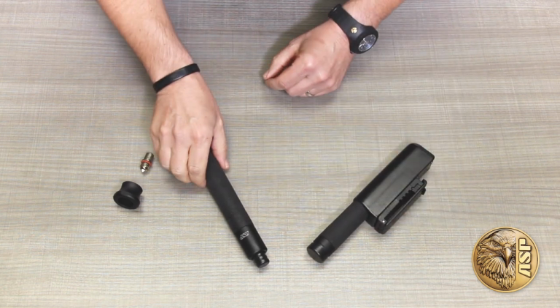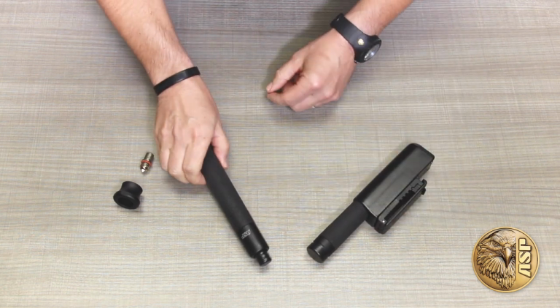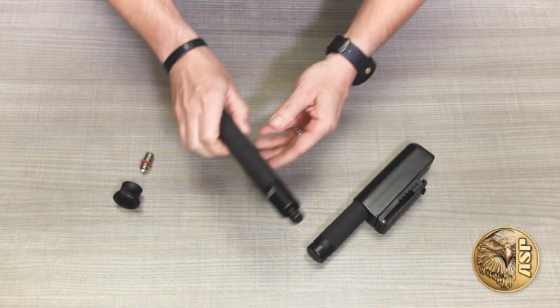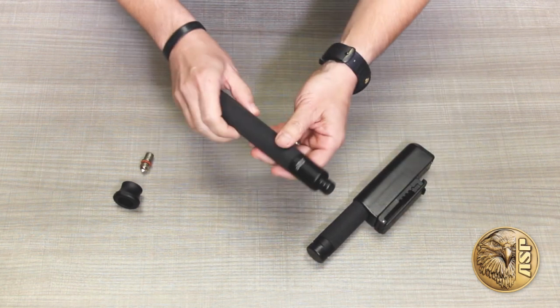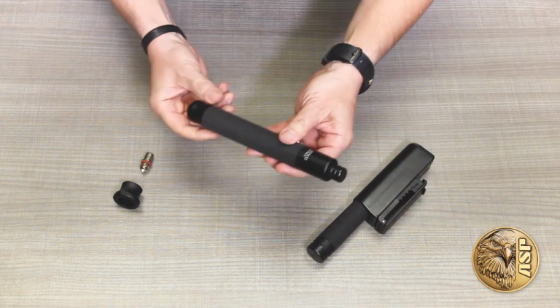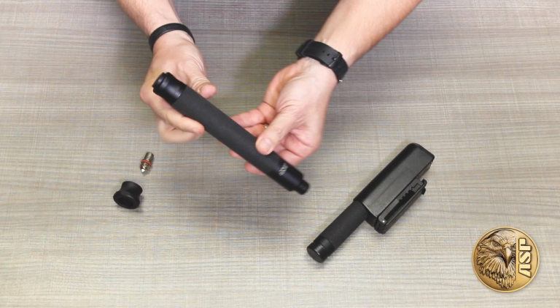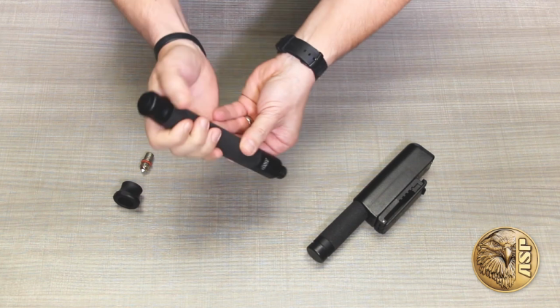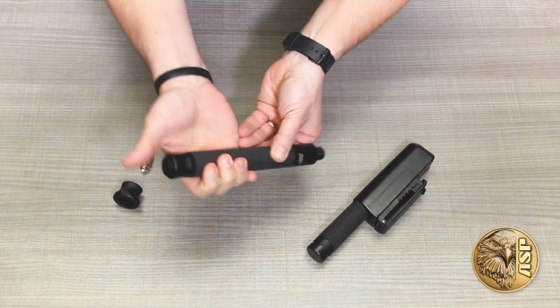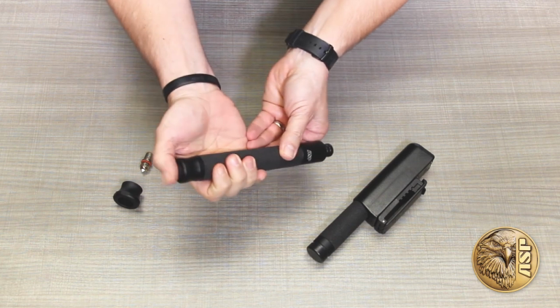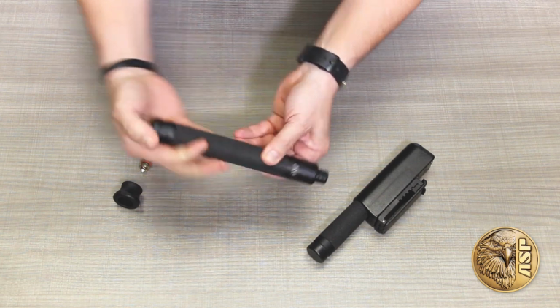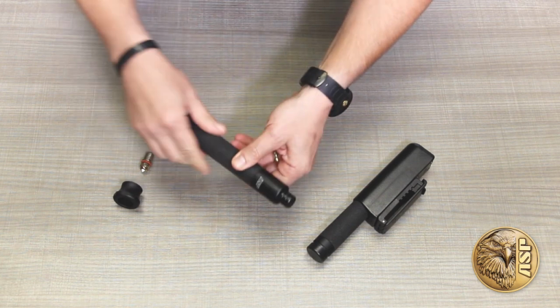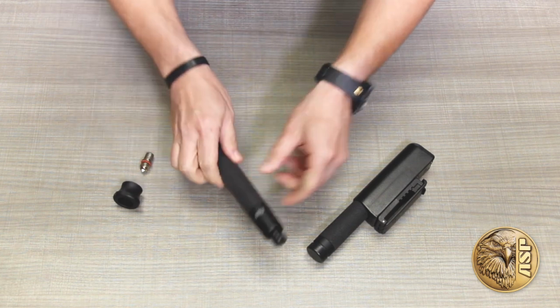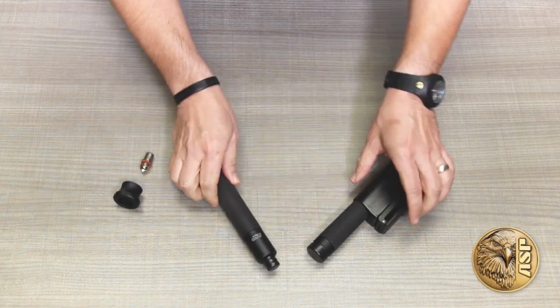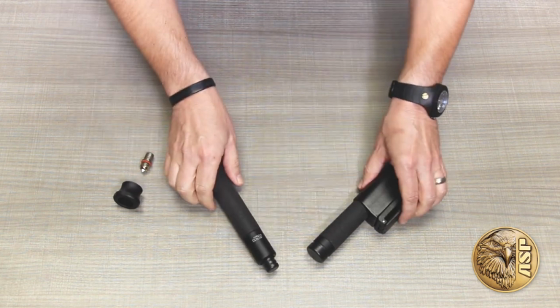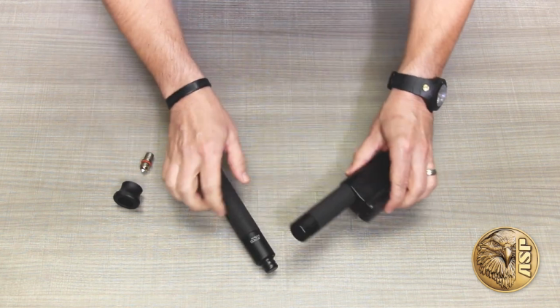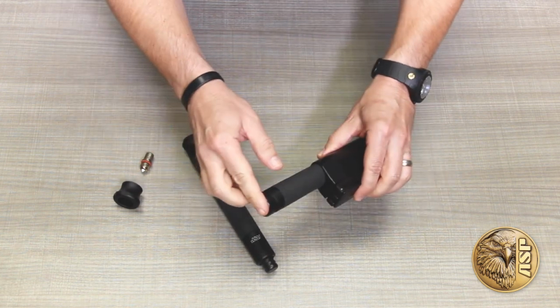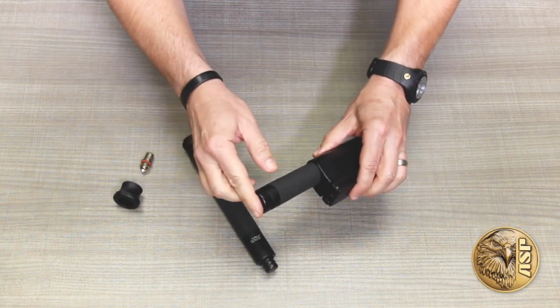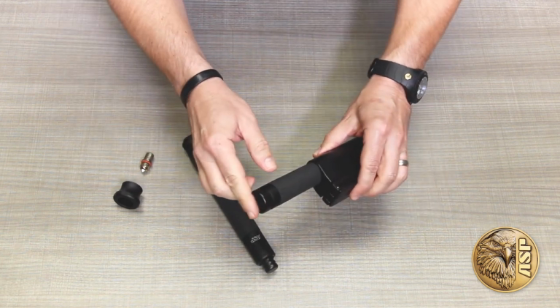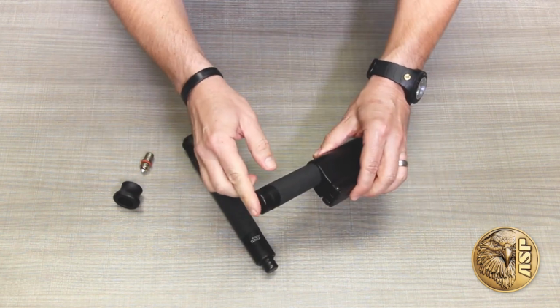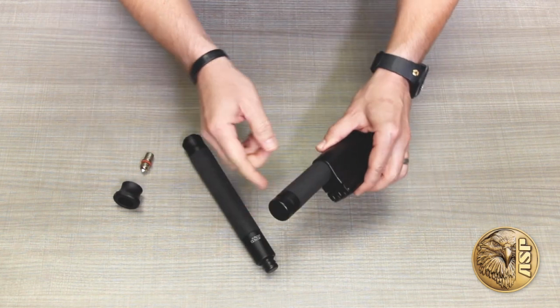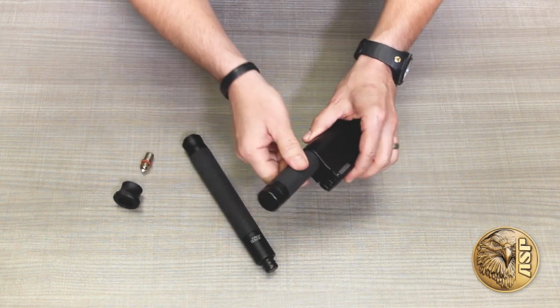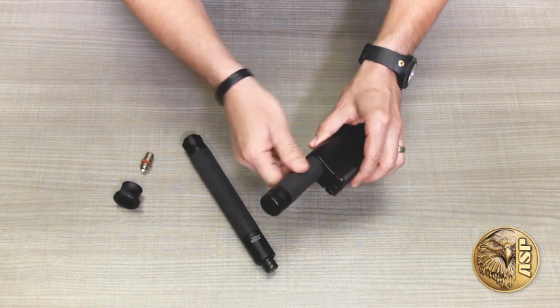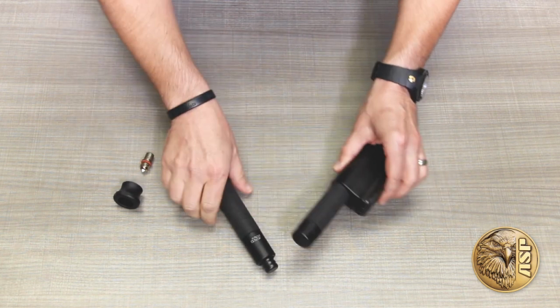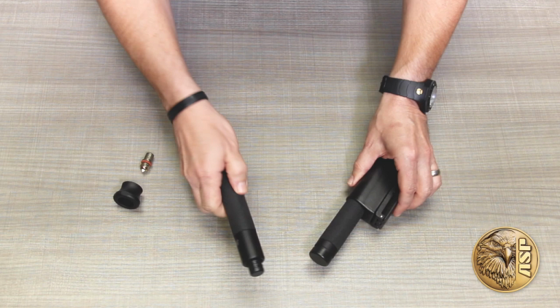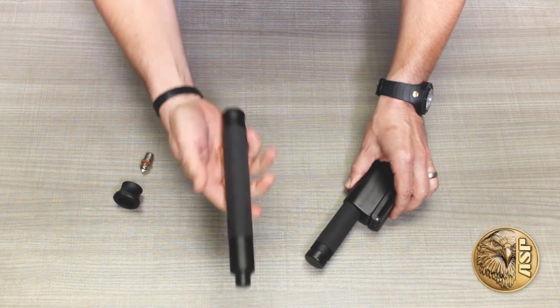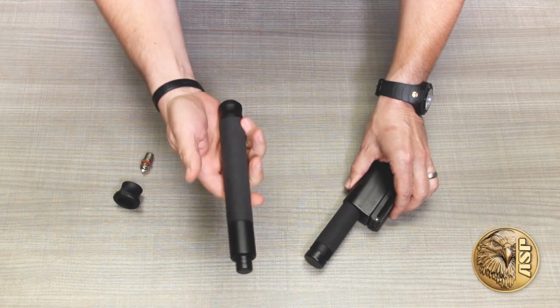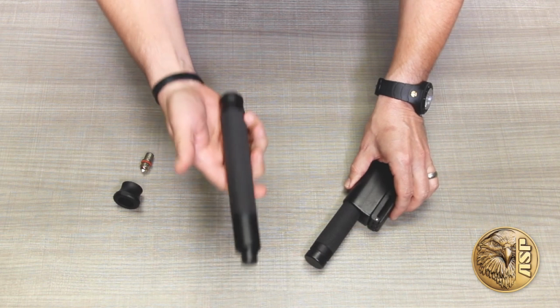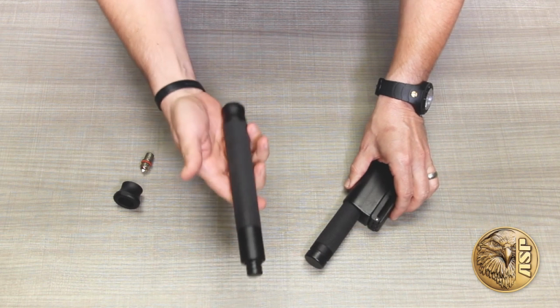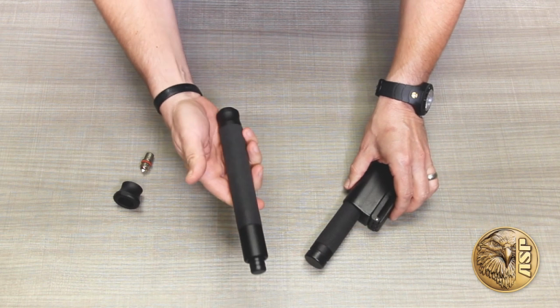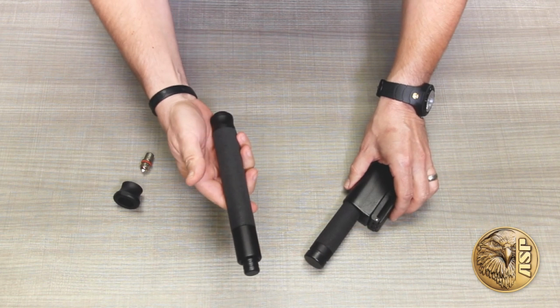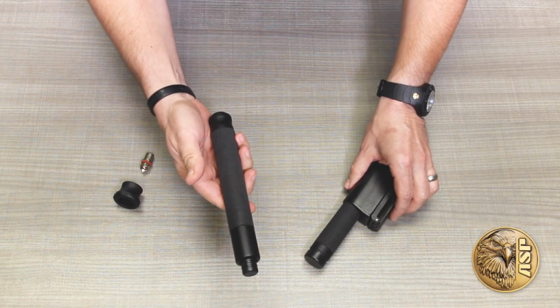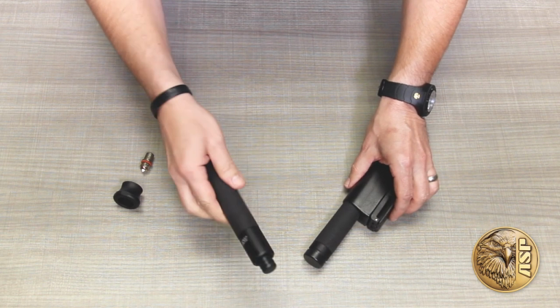Talons are available in three lengths with either push button or push cap release, and in your choice of either all steel or air weight — a belt-friendly combination of steel and aluminum shafts.